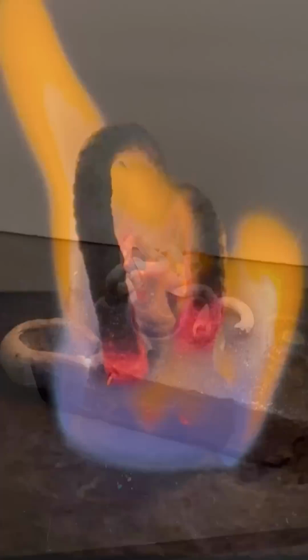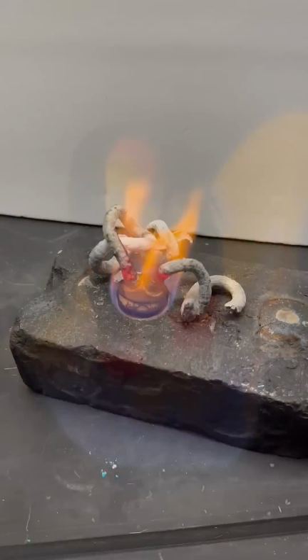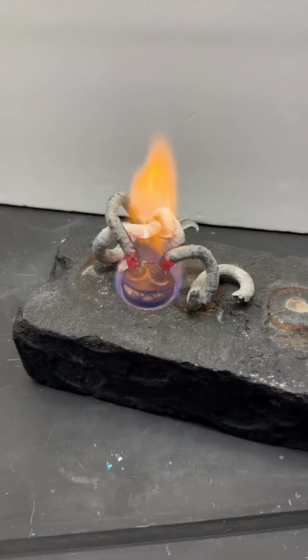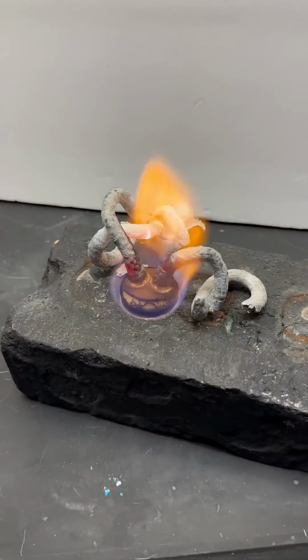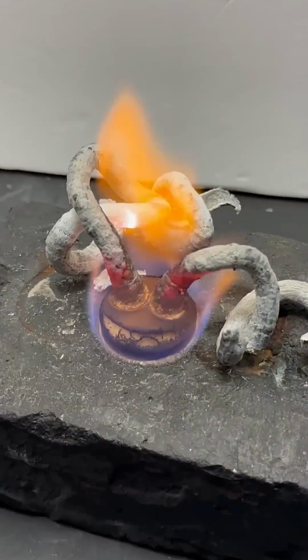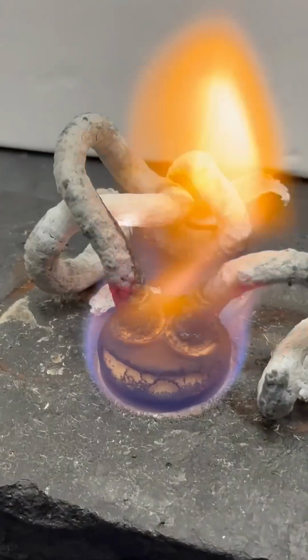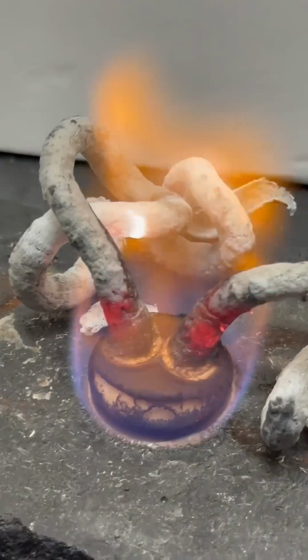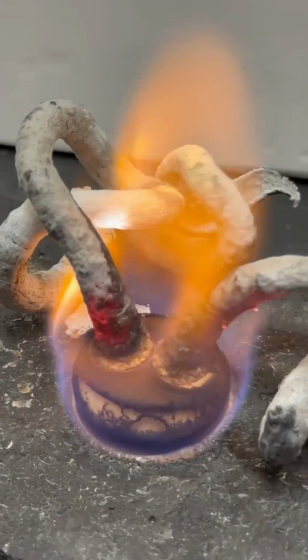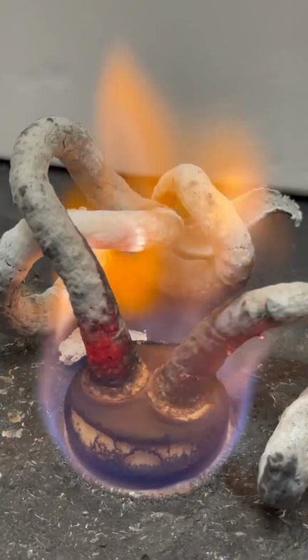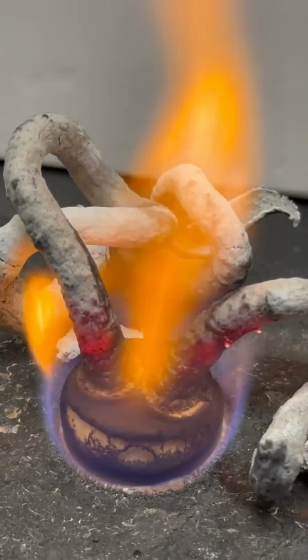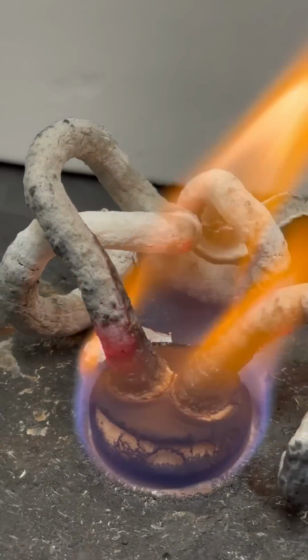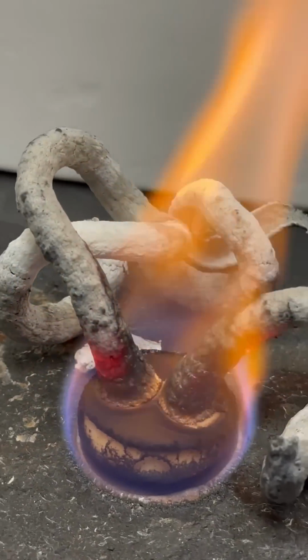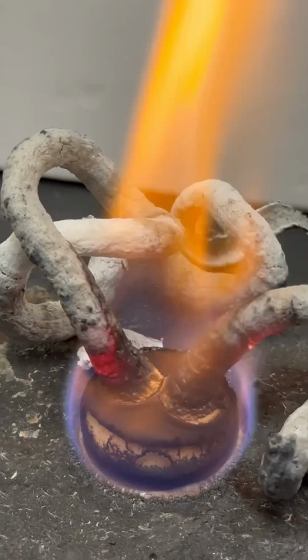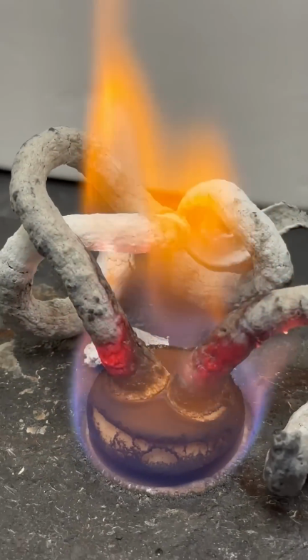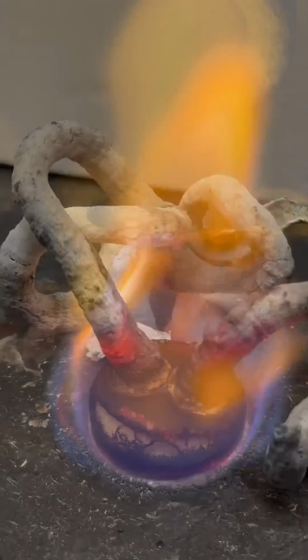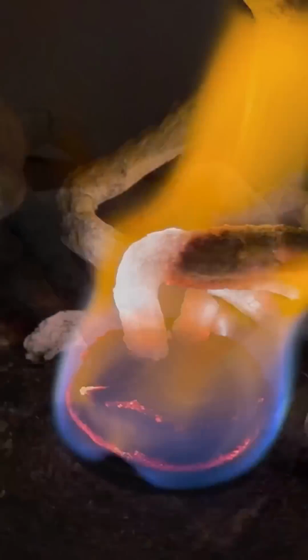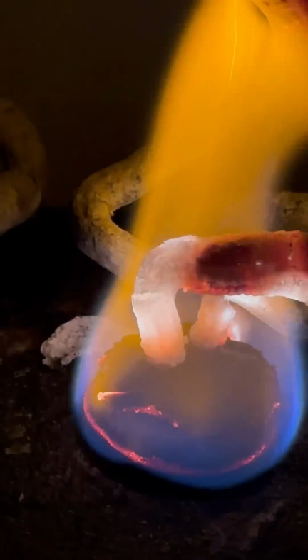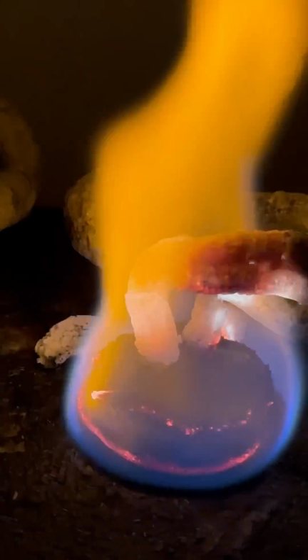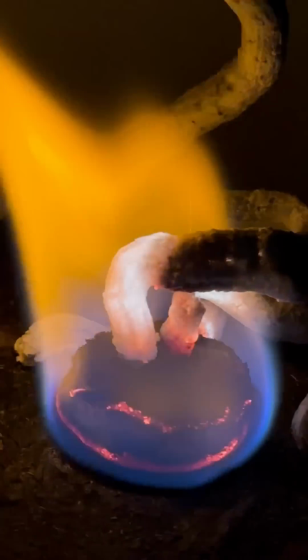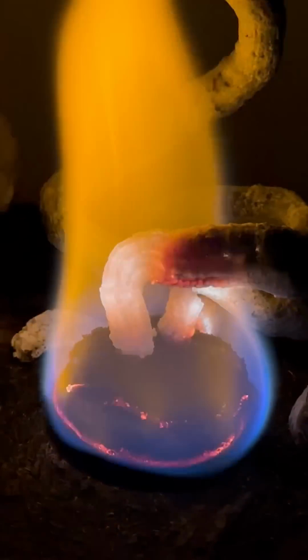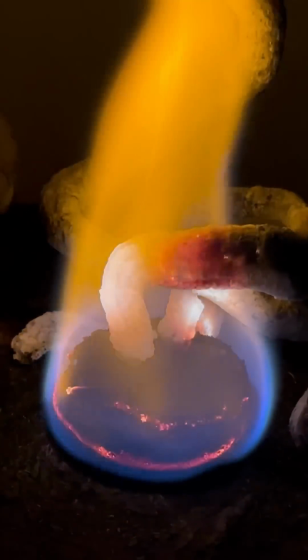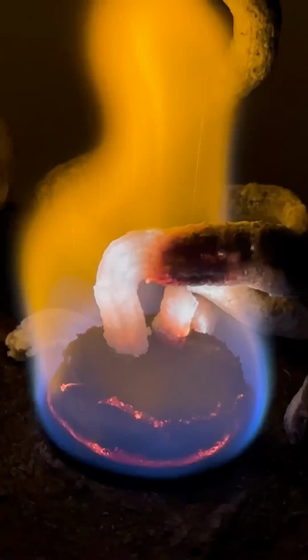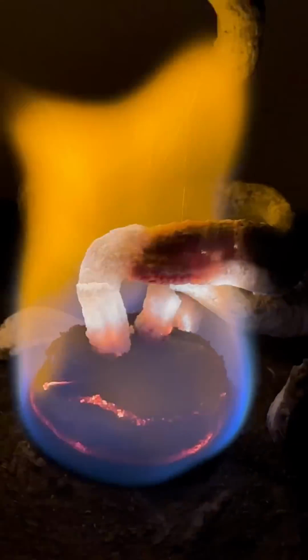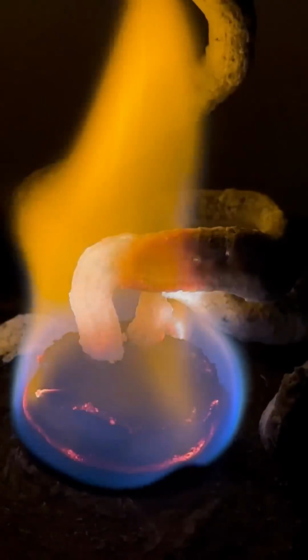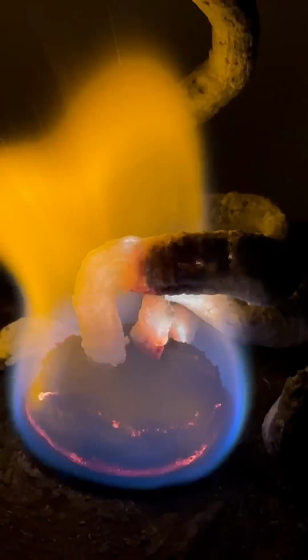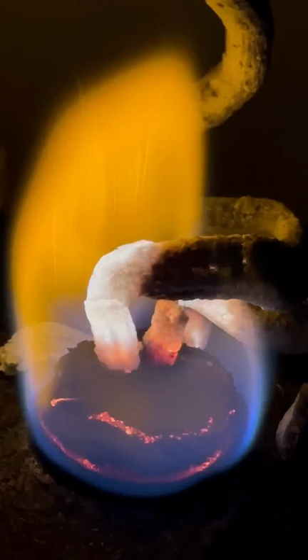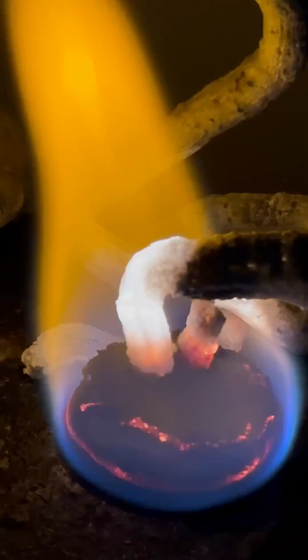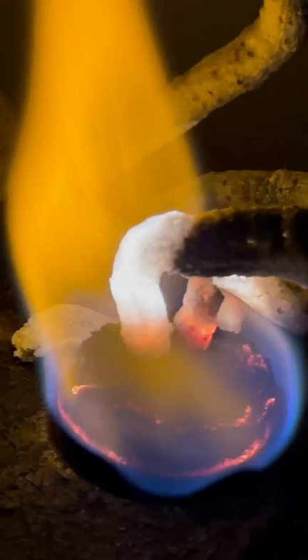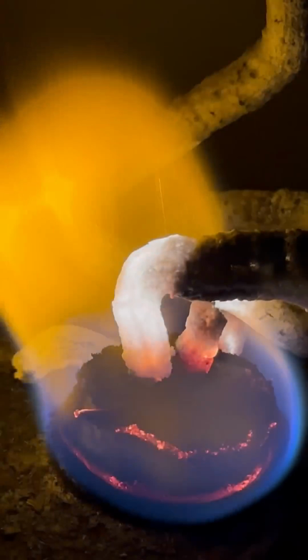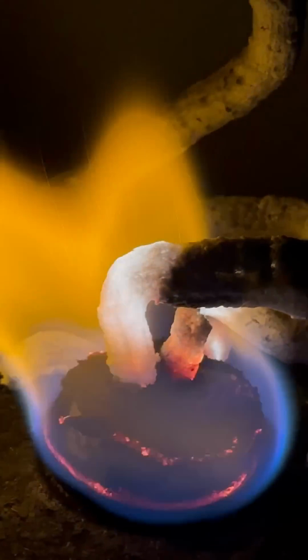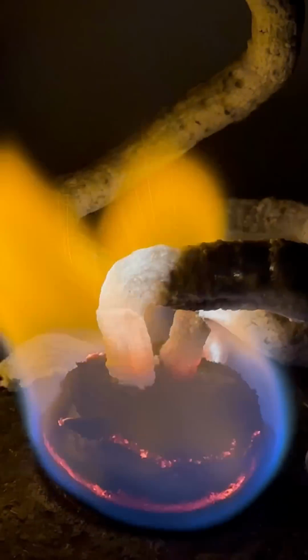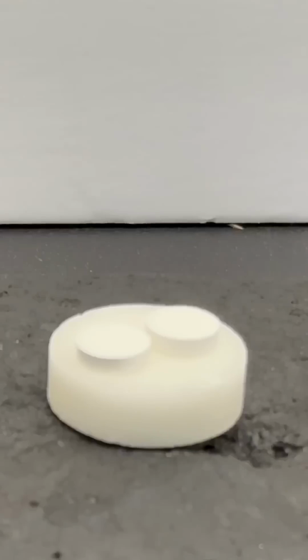After burning for a while, the horns change from black to gray or white, and even give off some bright white light. What's going on here?